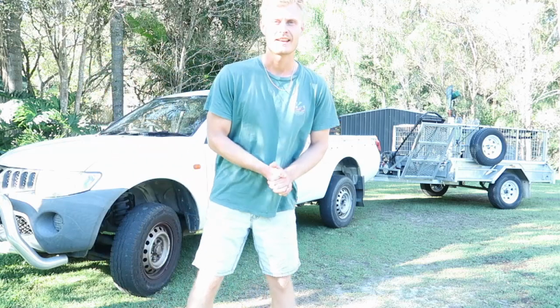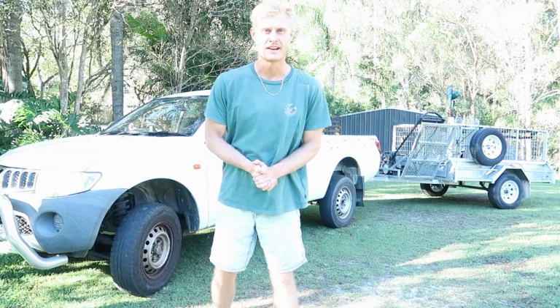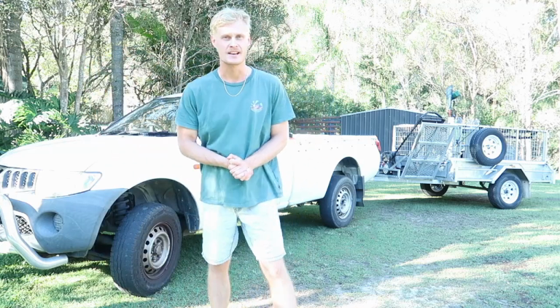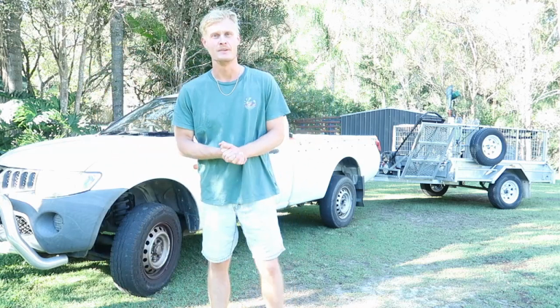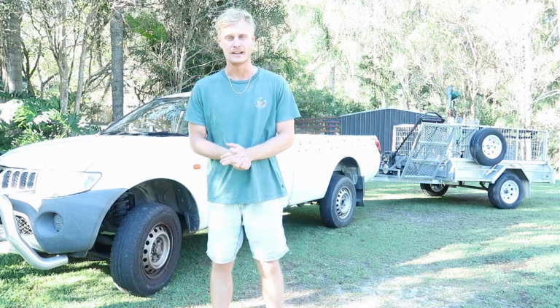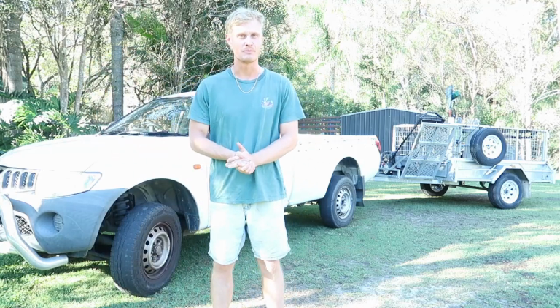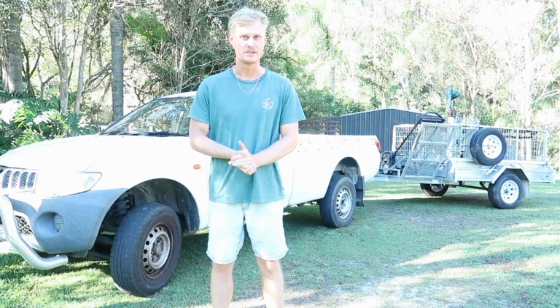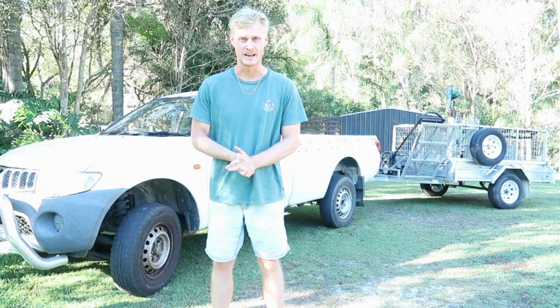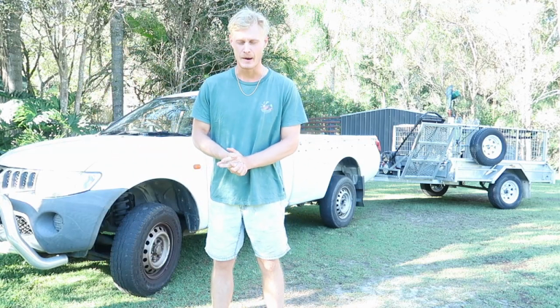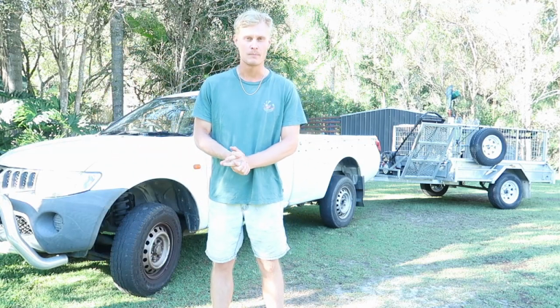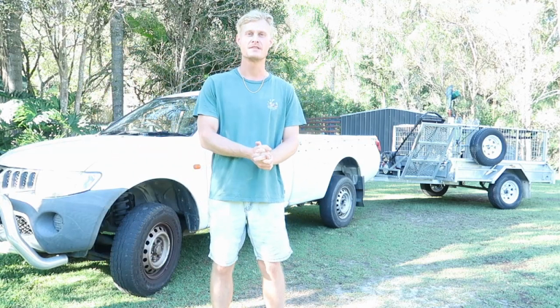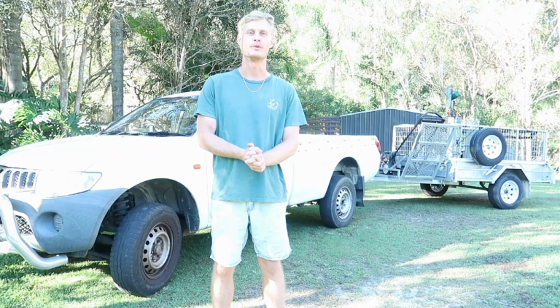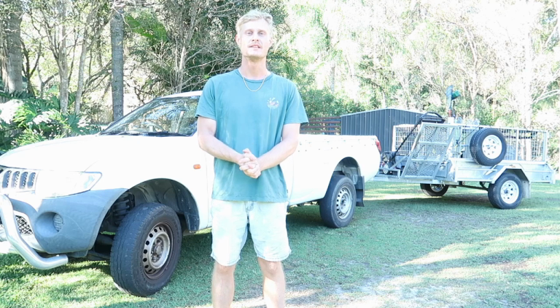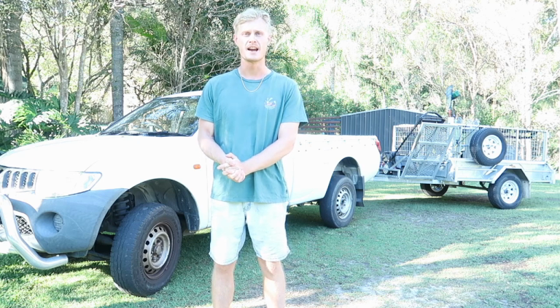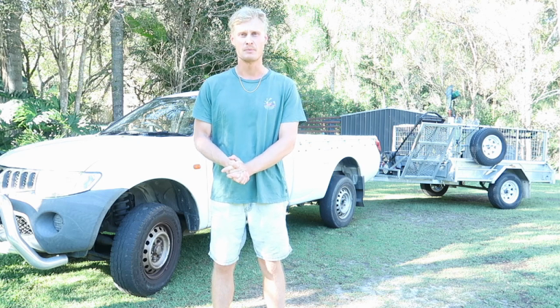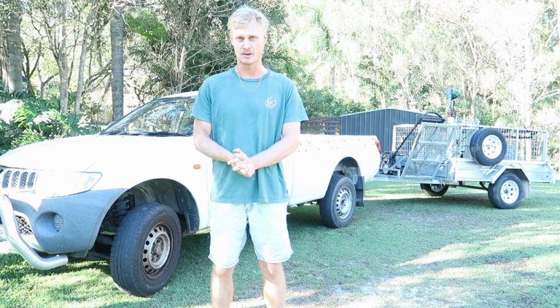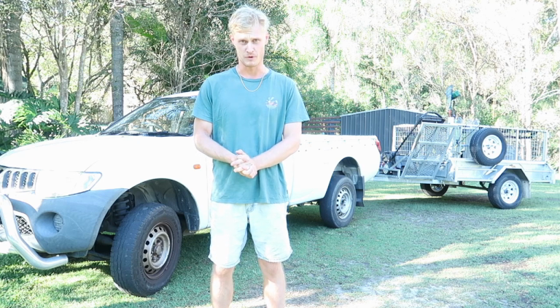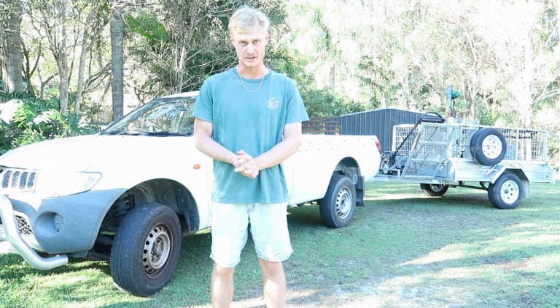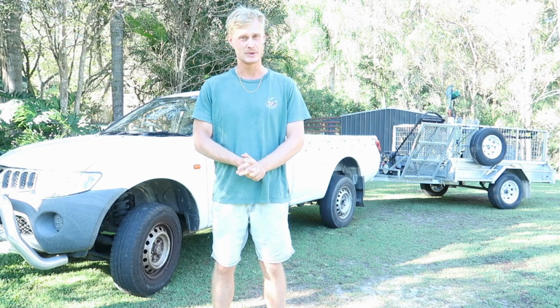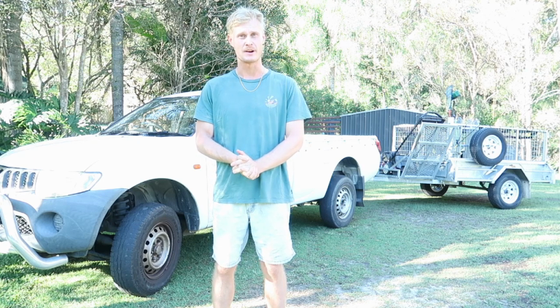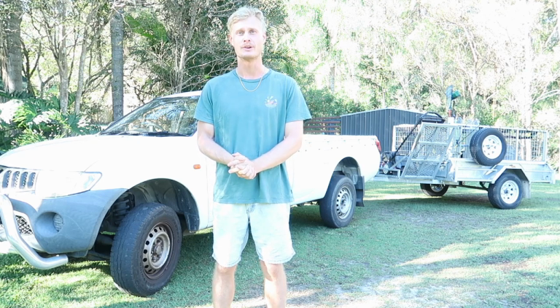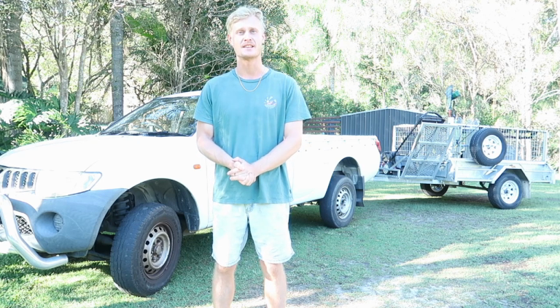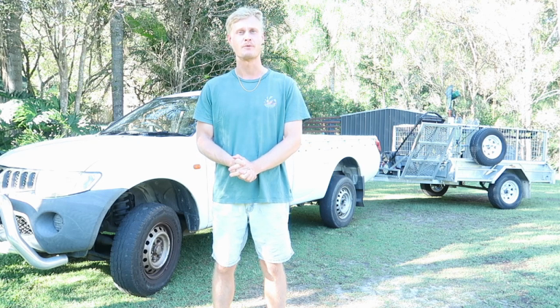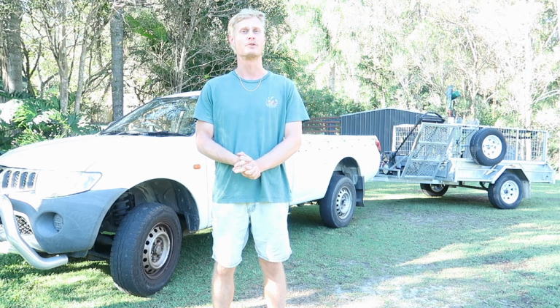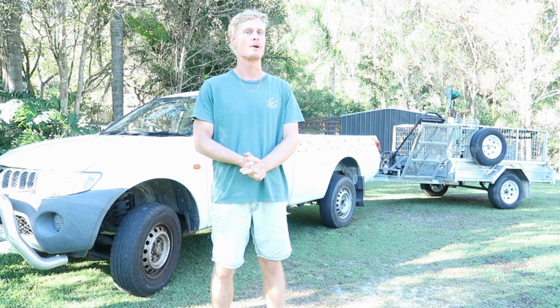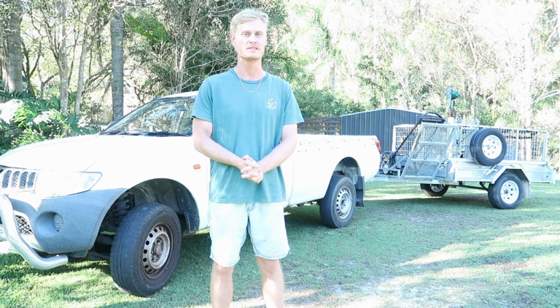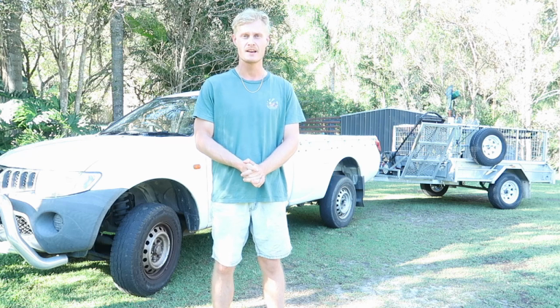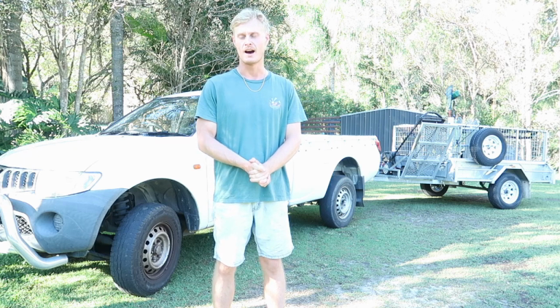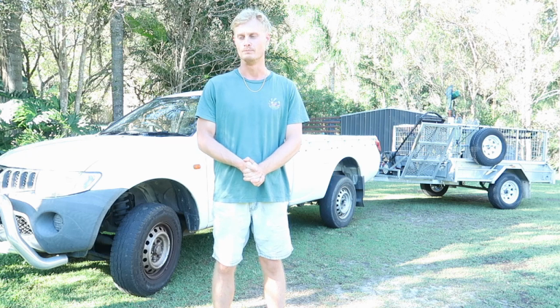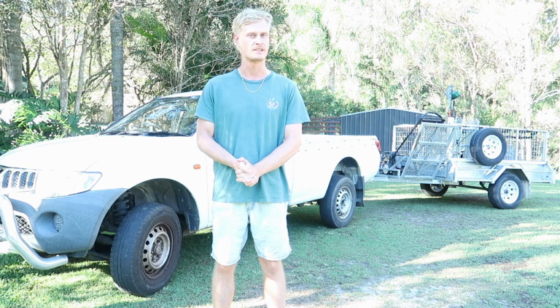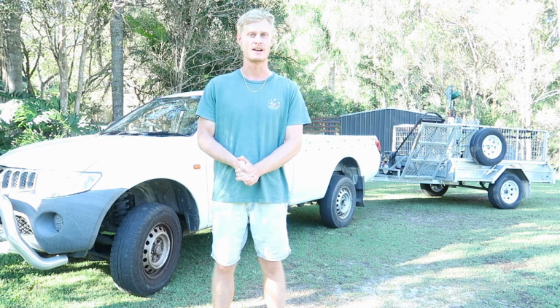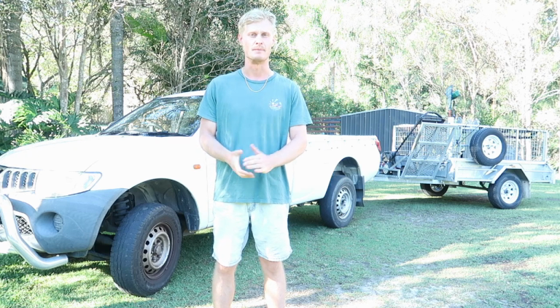G'day guys, how's it going? Brandon here from Brando's Backyard and welcome back to the channel. Today I'm going to be running you through my 2023 lawn care setup for my local lawn mowing business. Let's get straight into it.